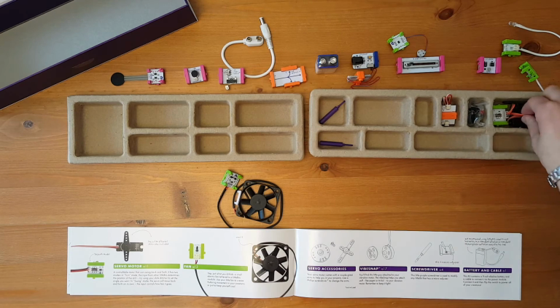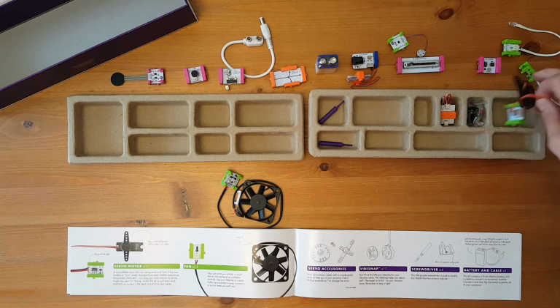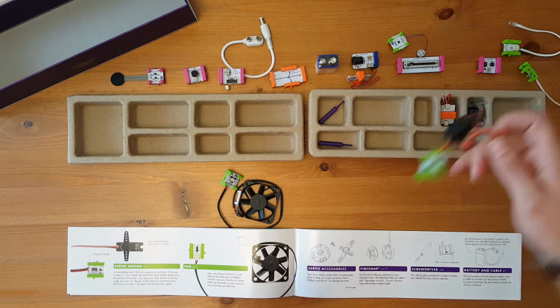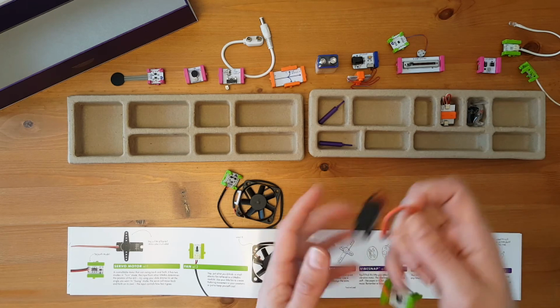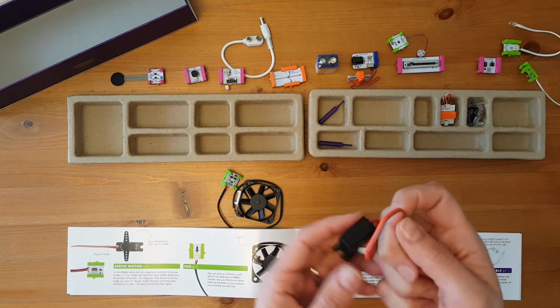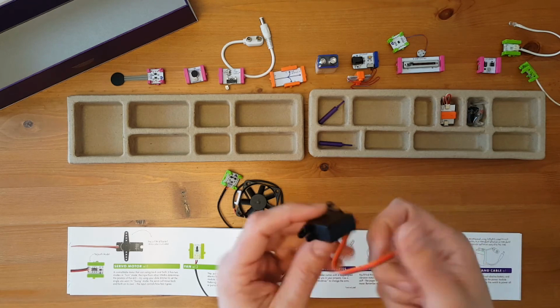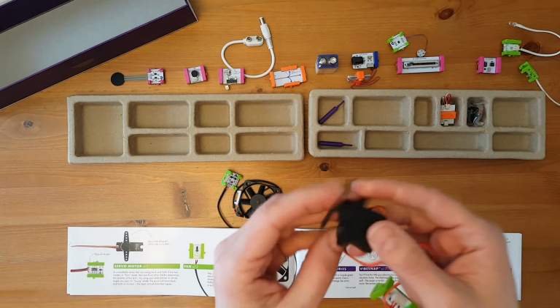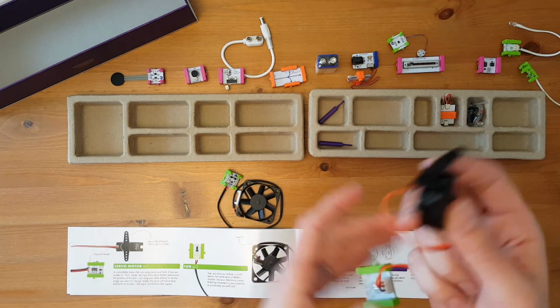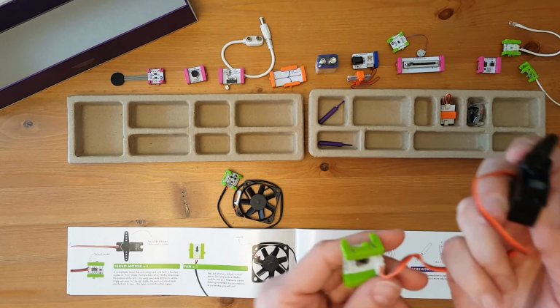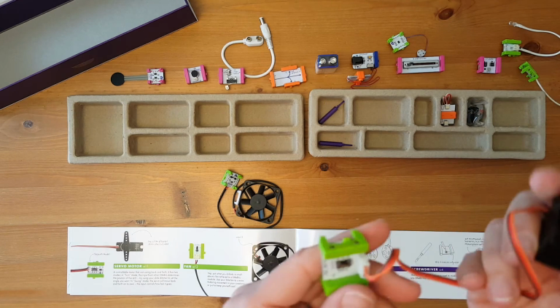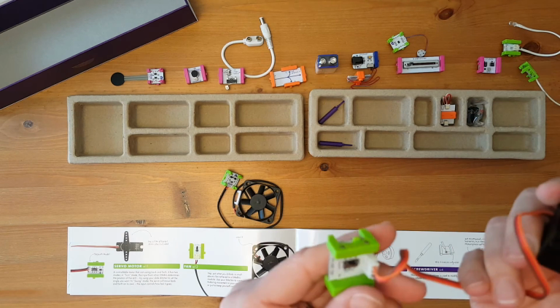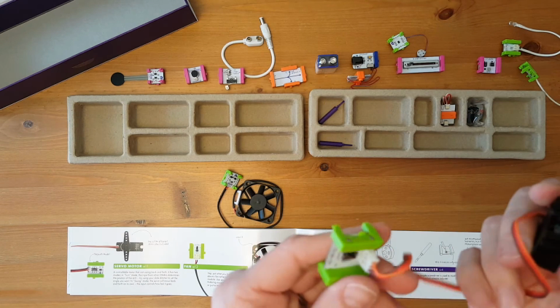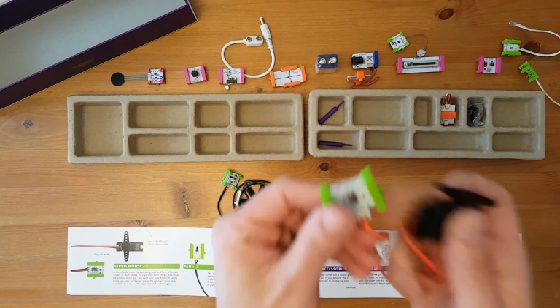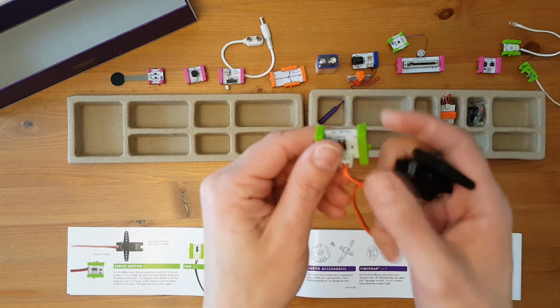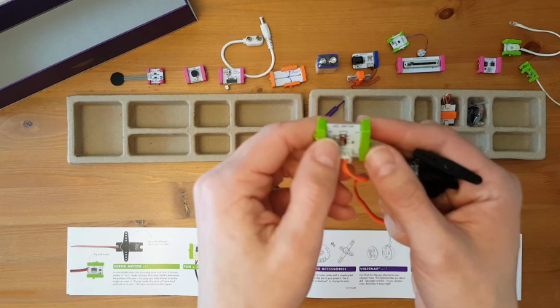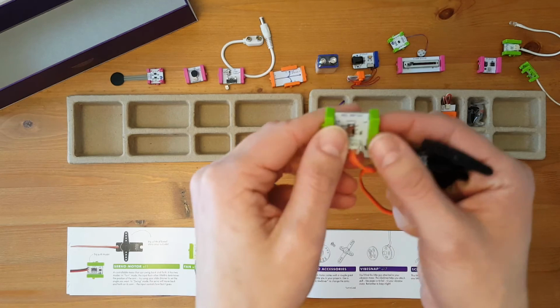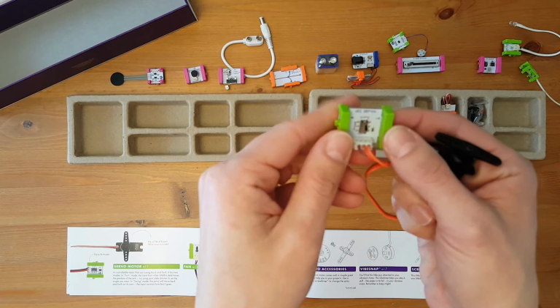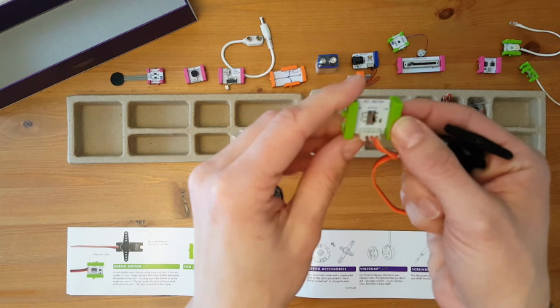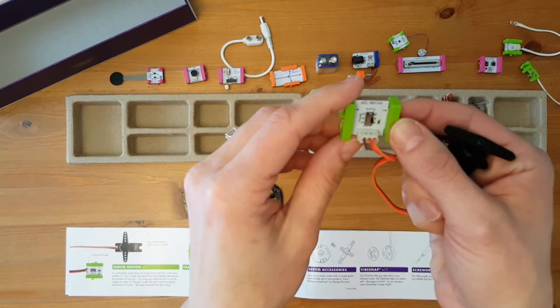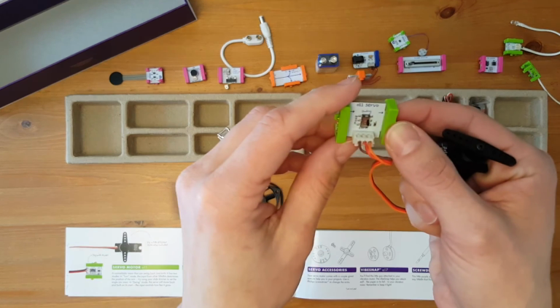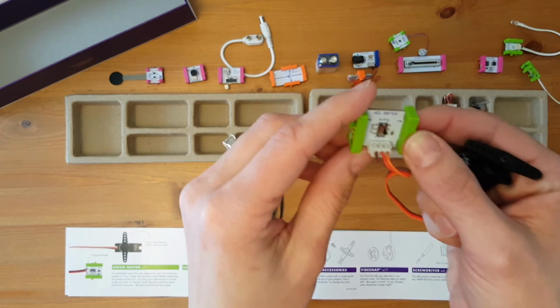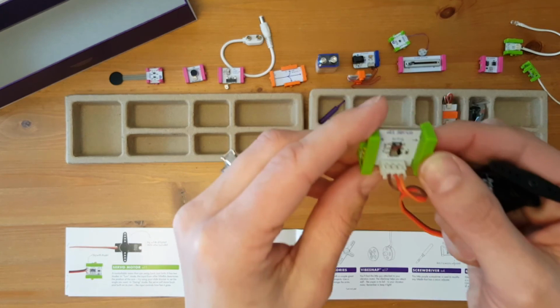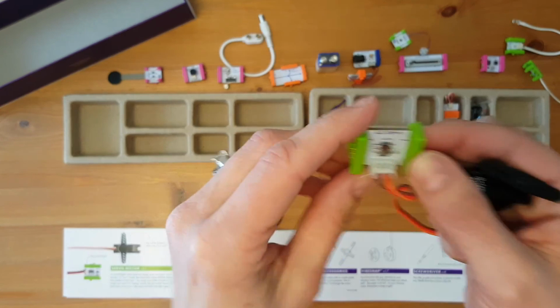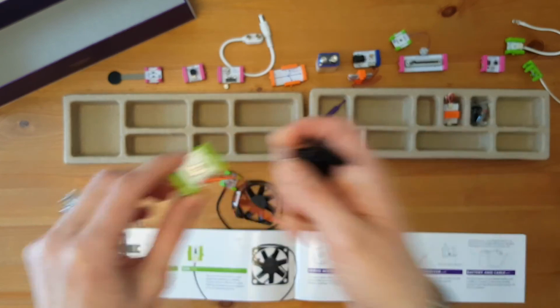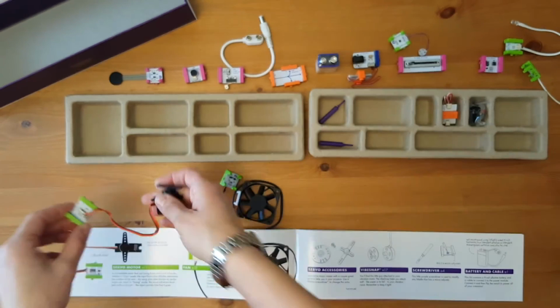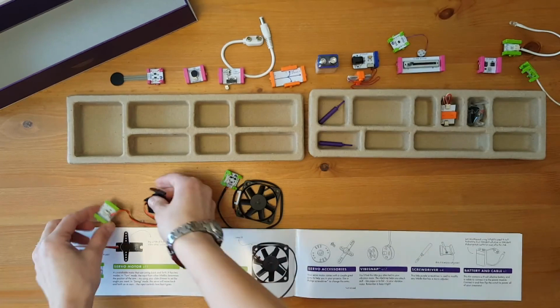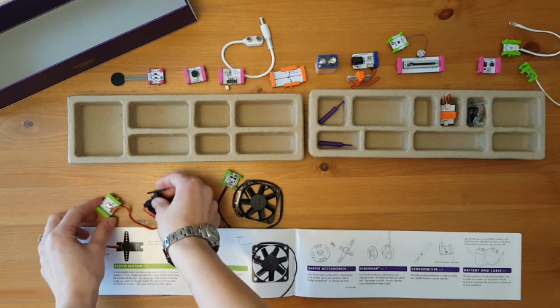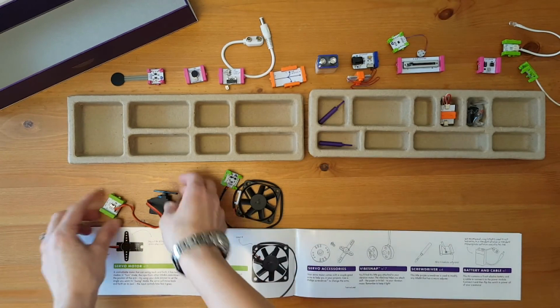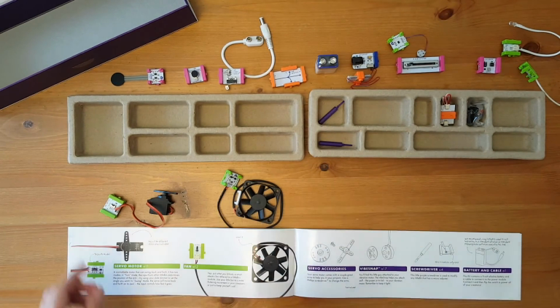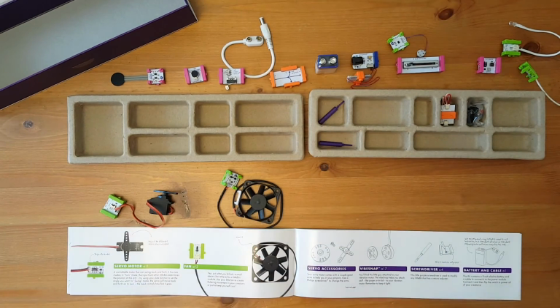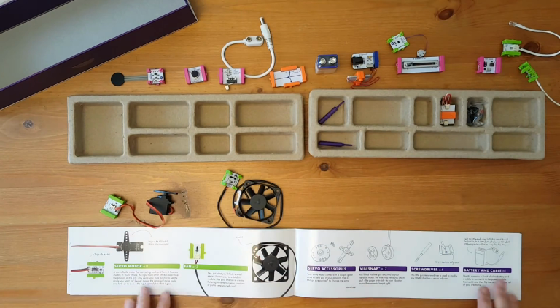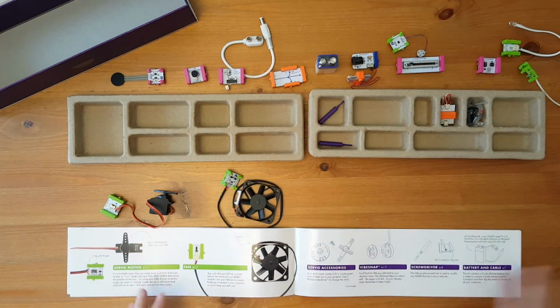This one is the O13 fan. And then we have the servo motor O11 — yes, O11 servo.